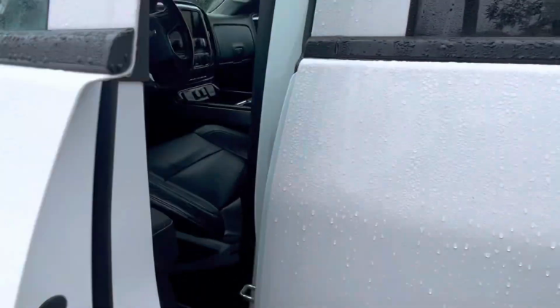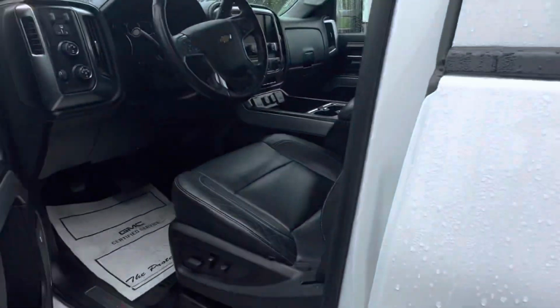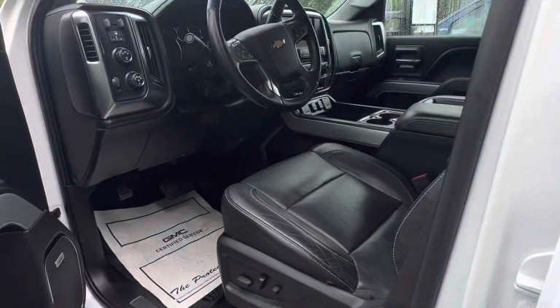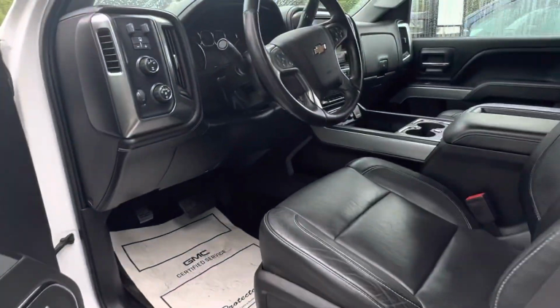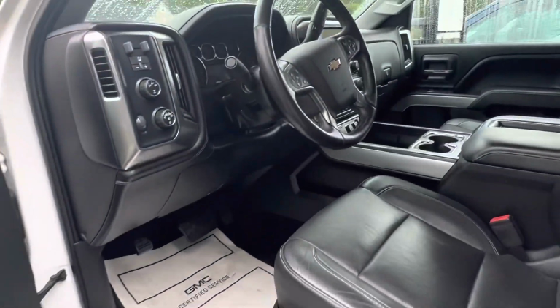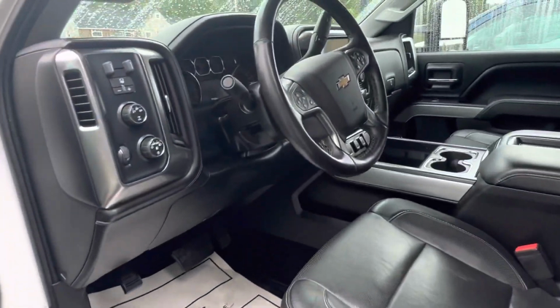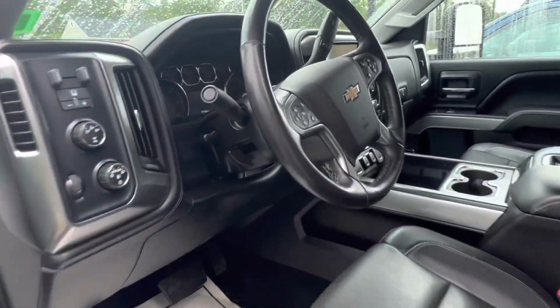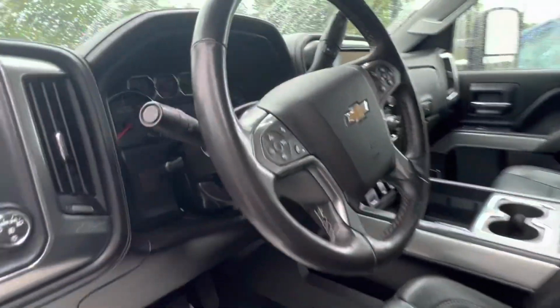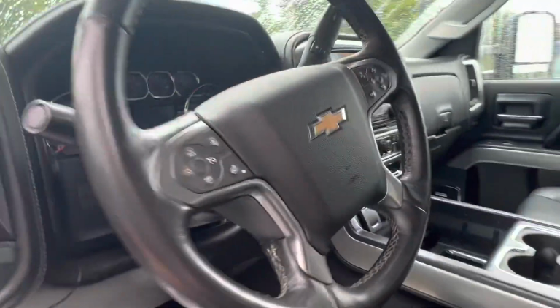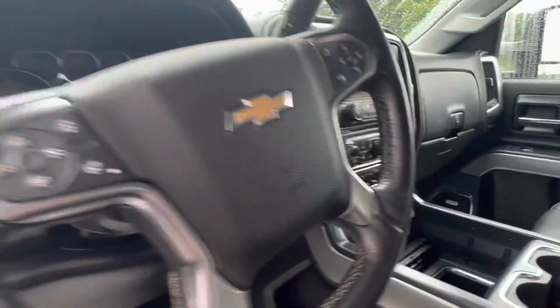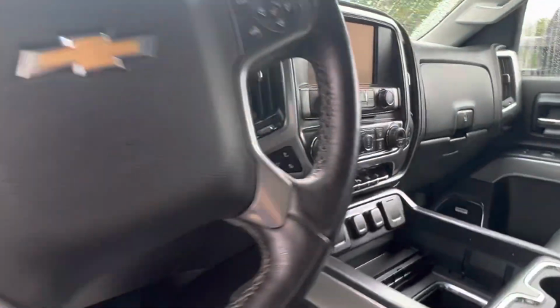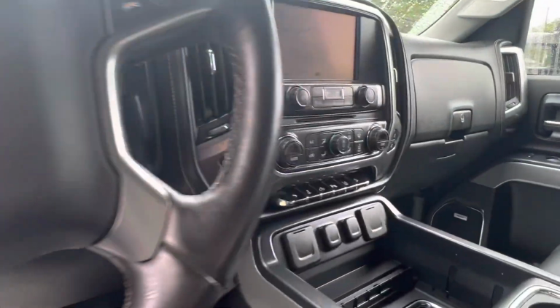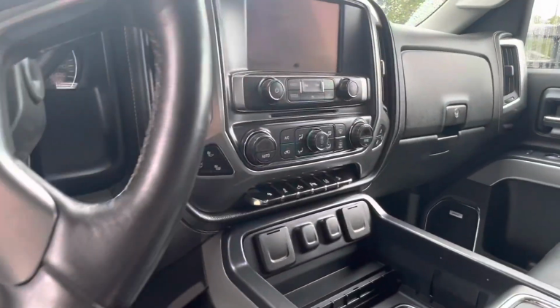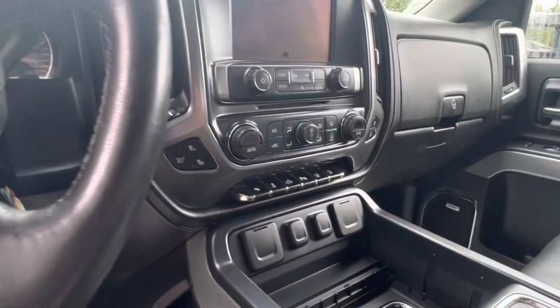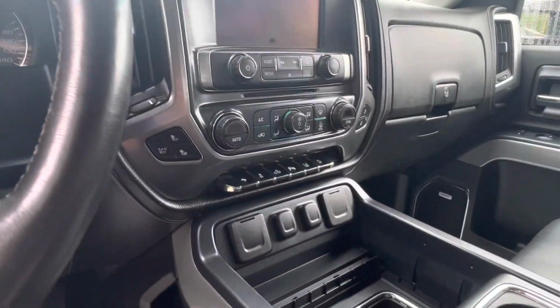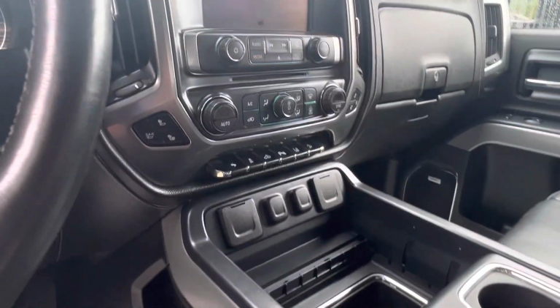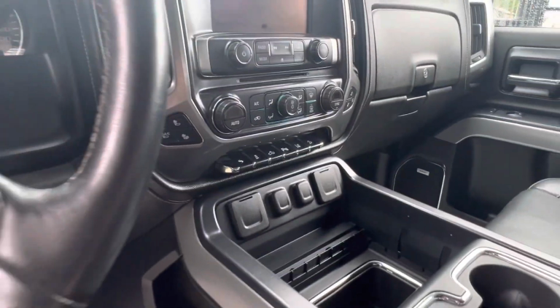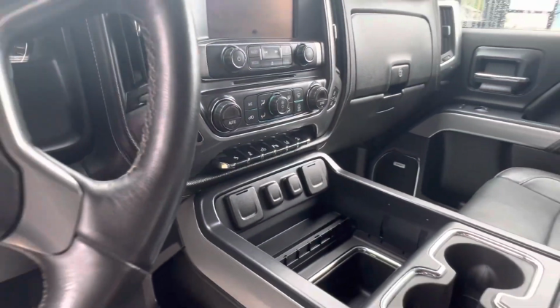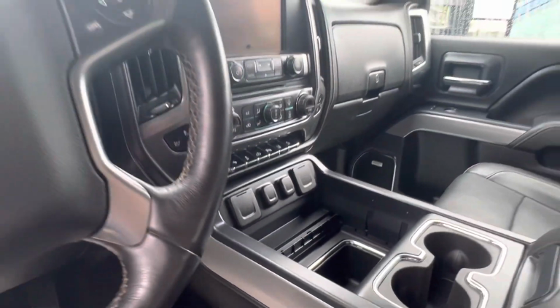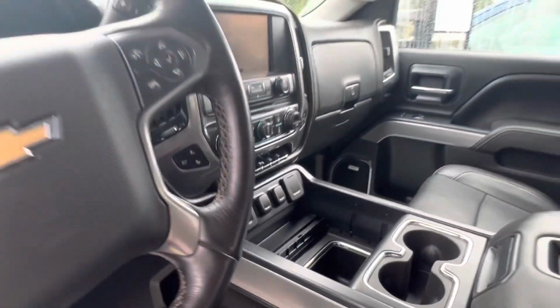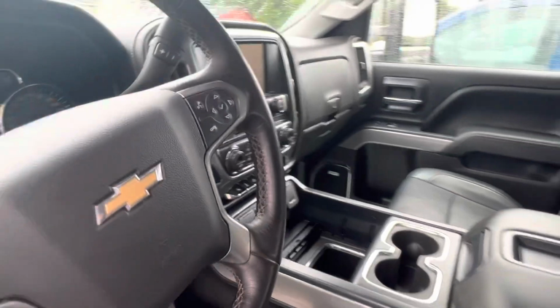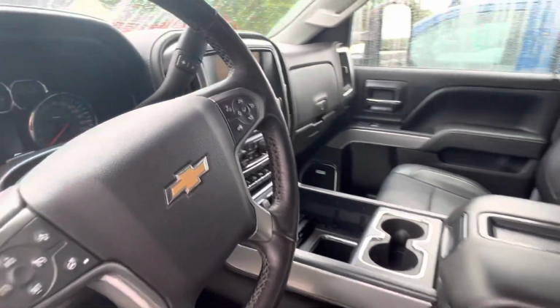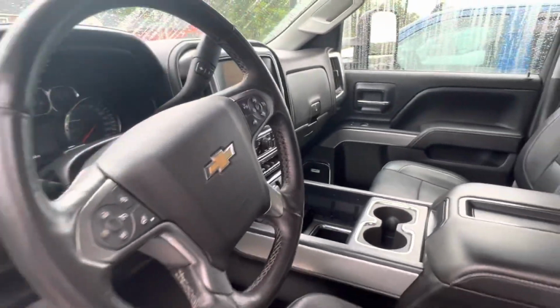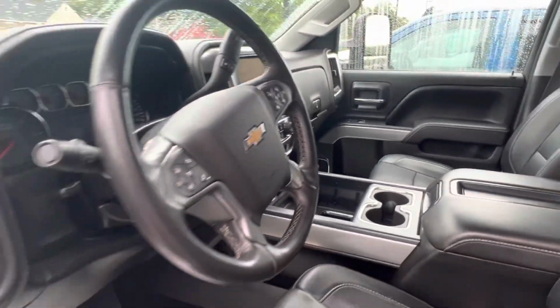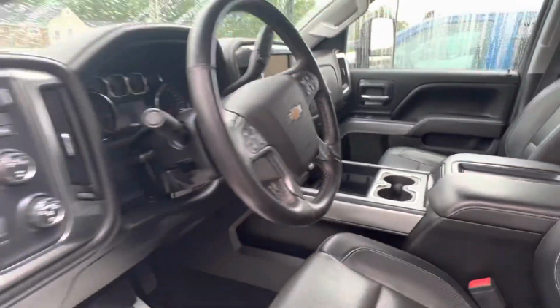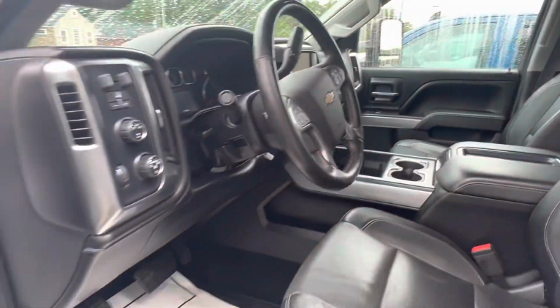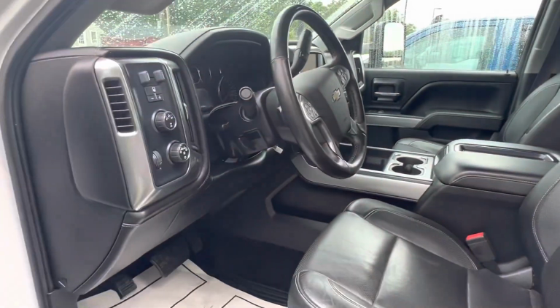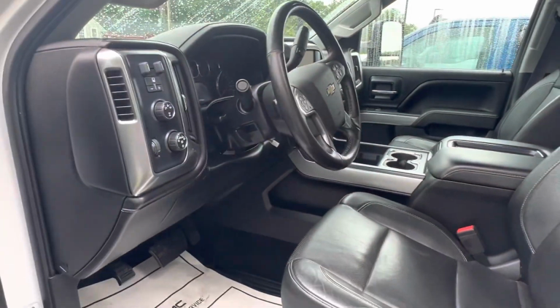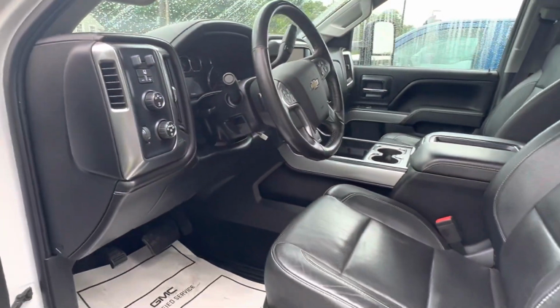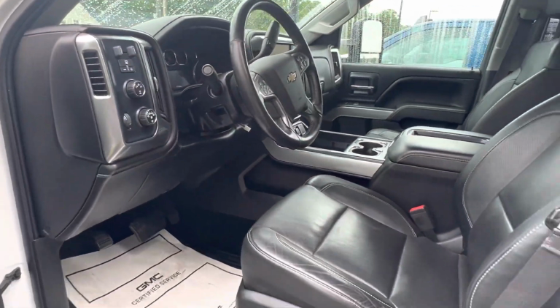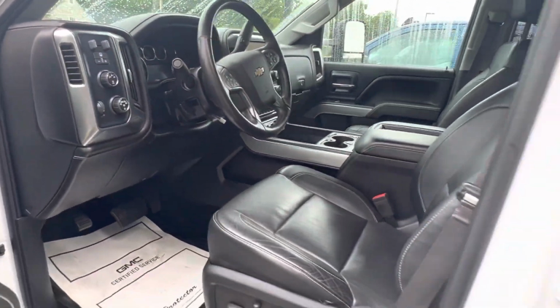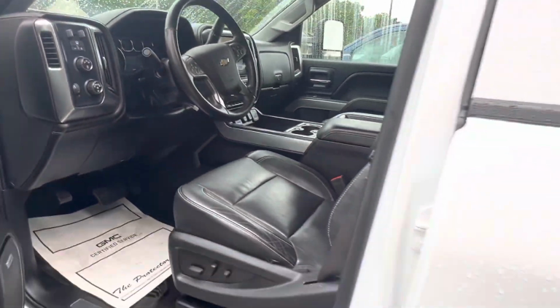In the front, heated wheel, heated and cooled seats, full center console, full touch display, trailer brake controller, full wheel drive.